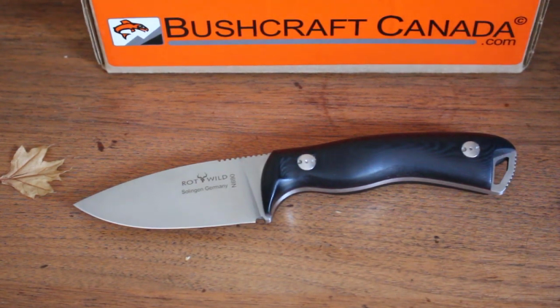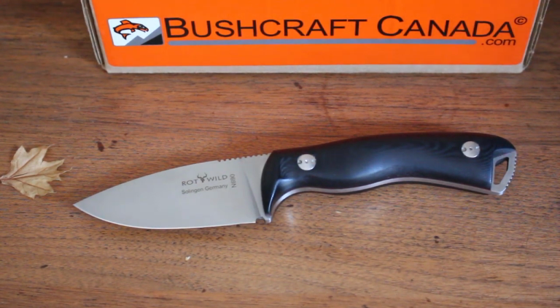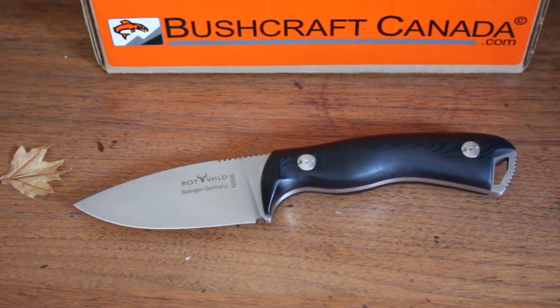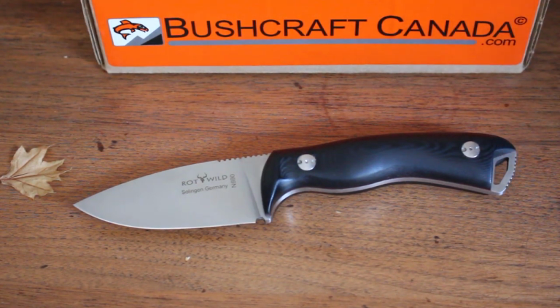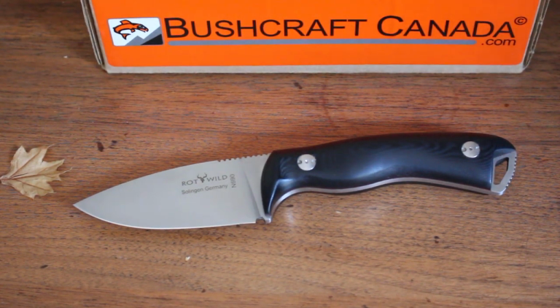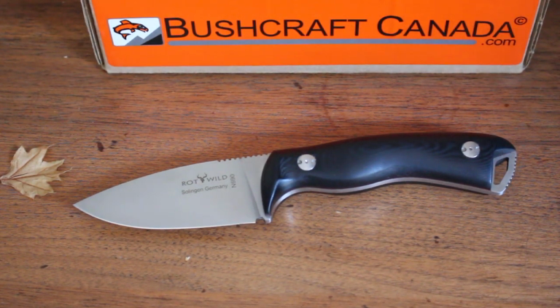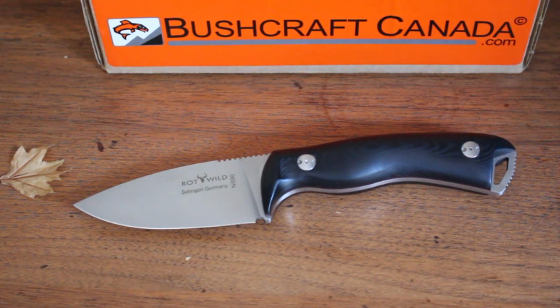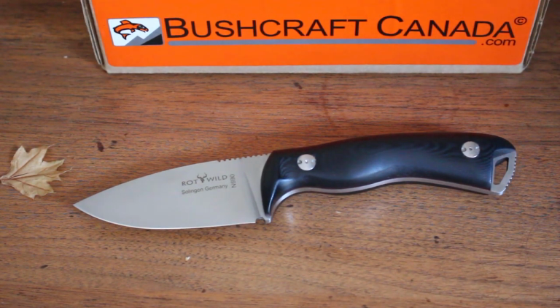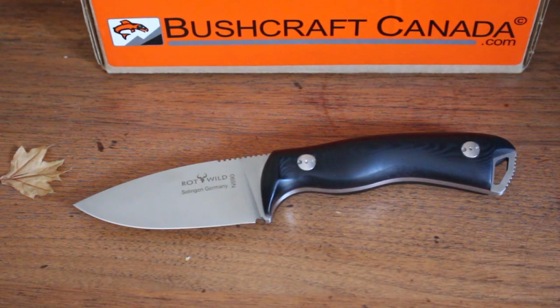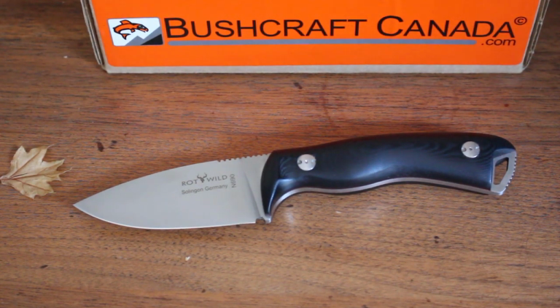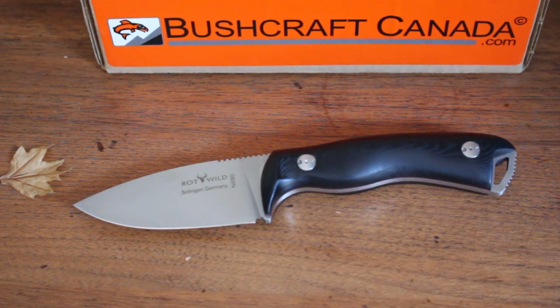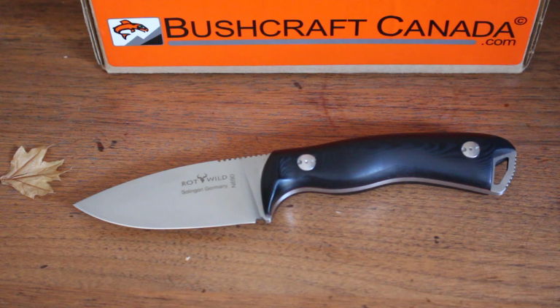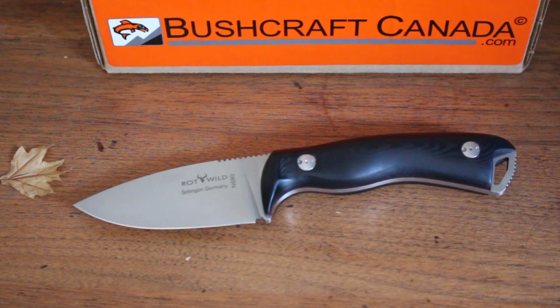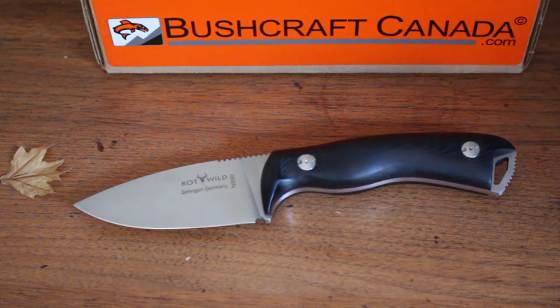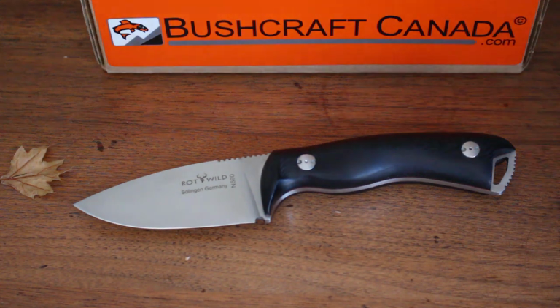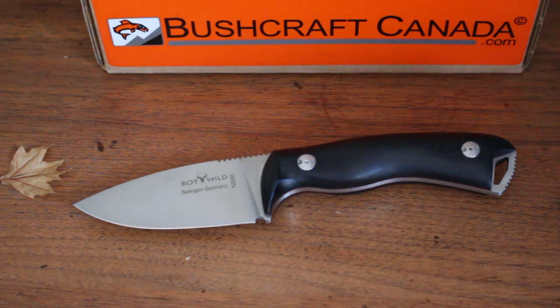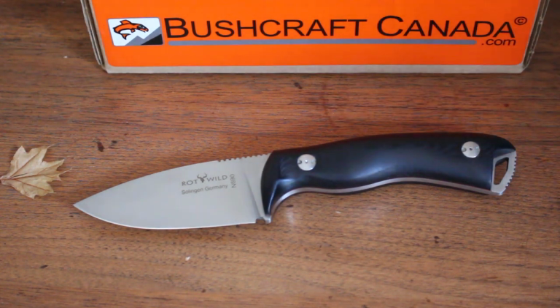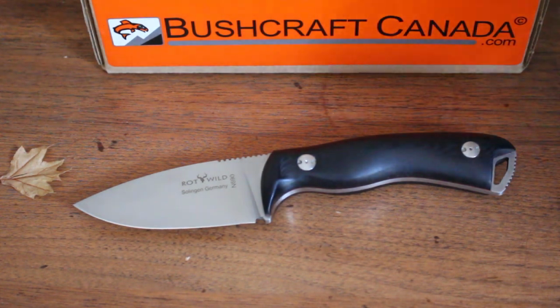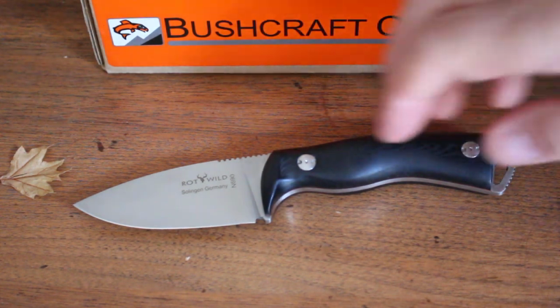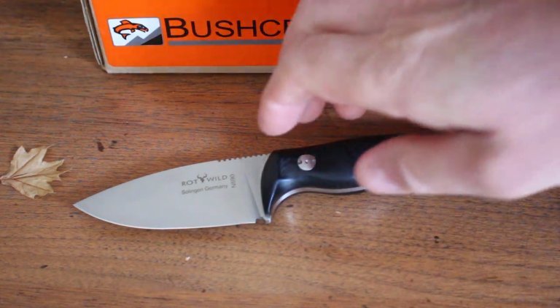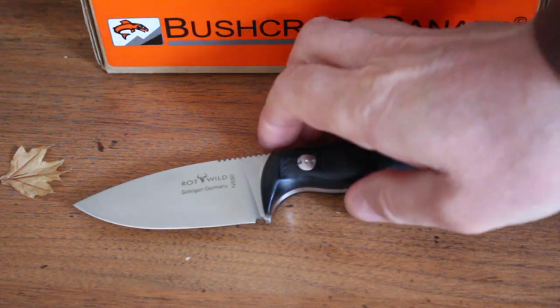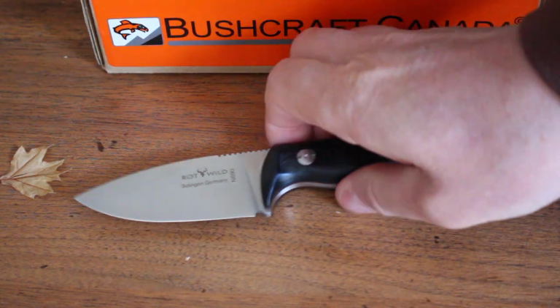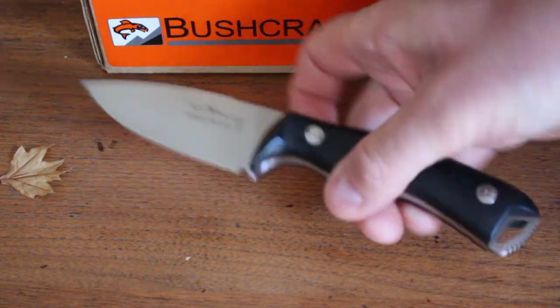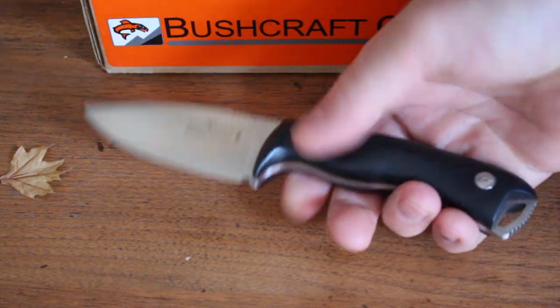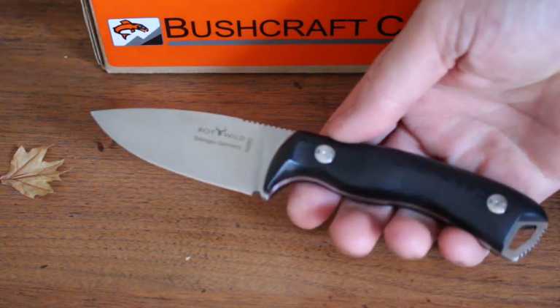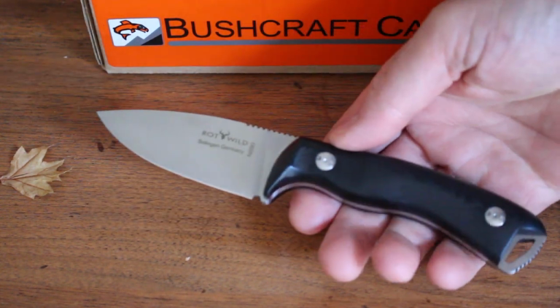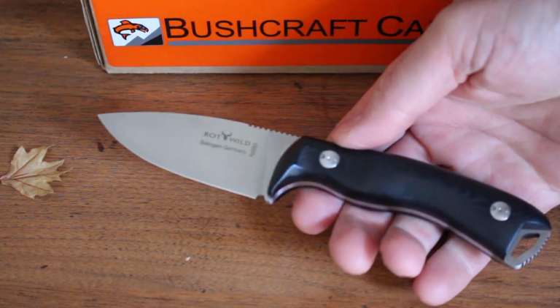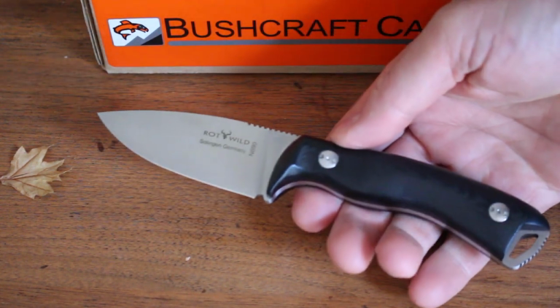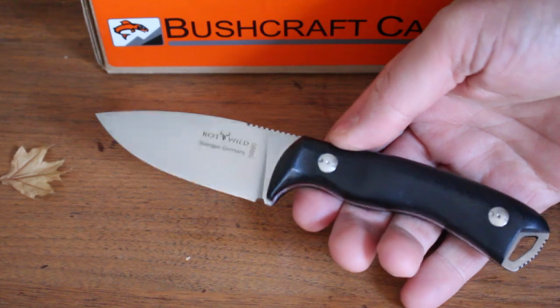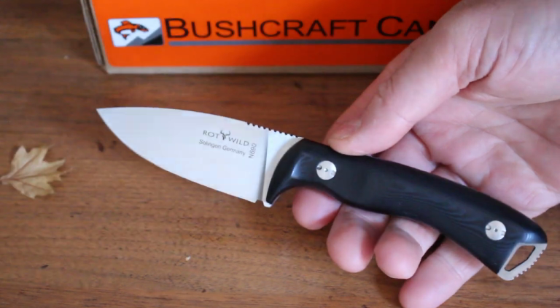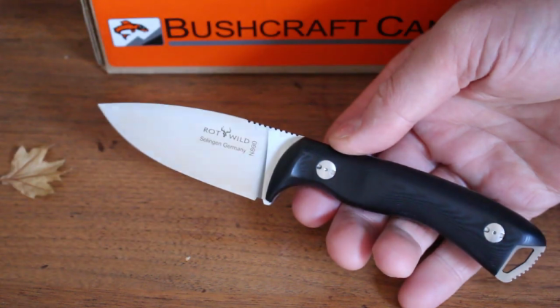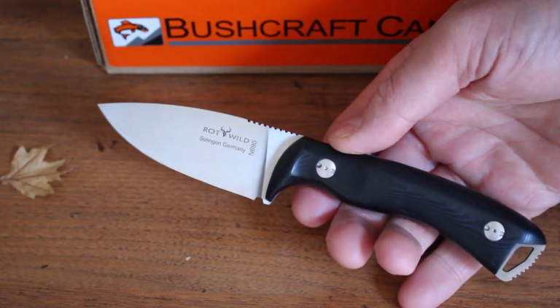Hello, Paul Rumson from bushcraftcanada.com. I'm going to show you a really nice little knife today — this is the Otter Rockwild Milan.